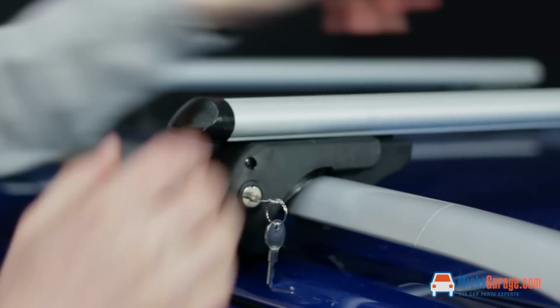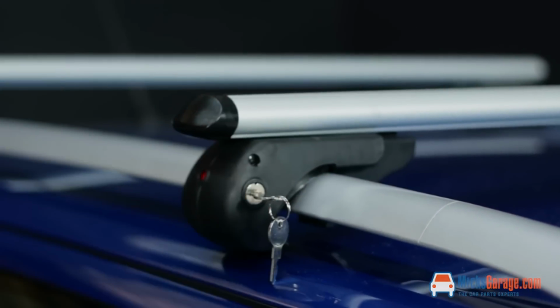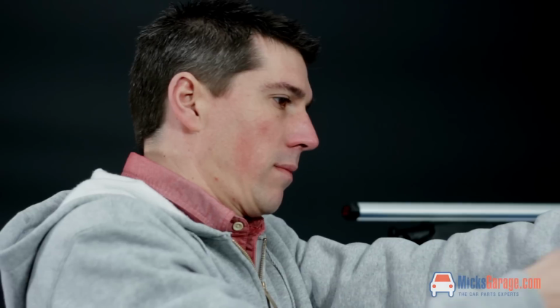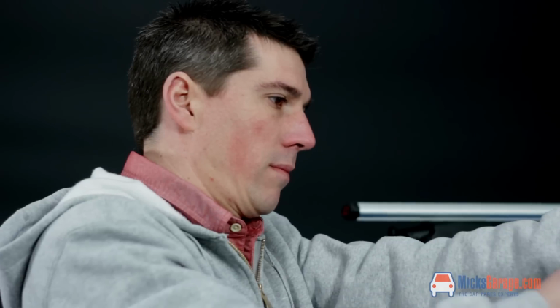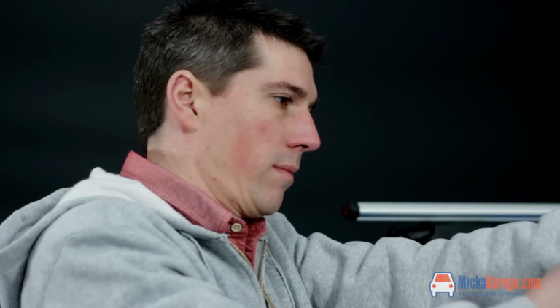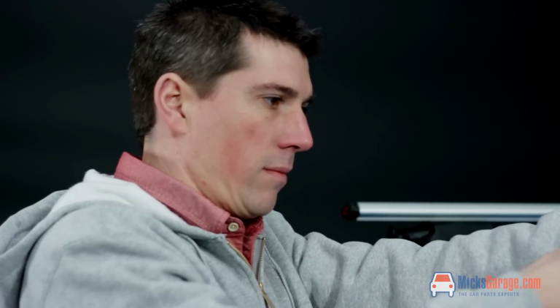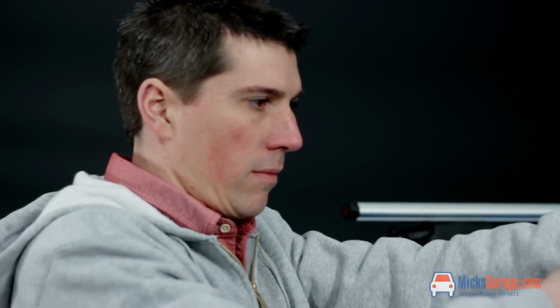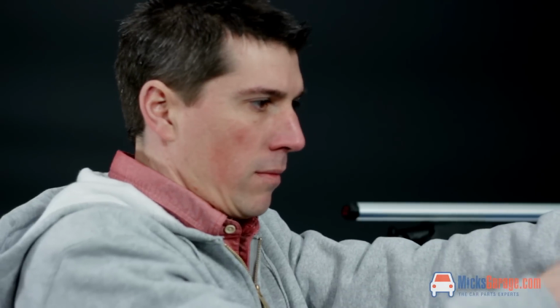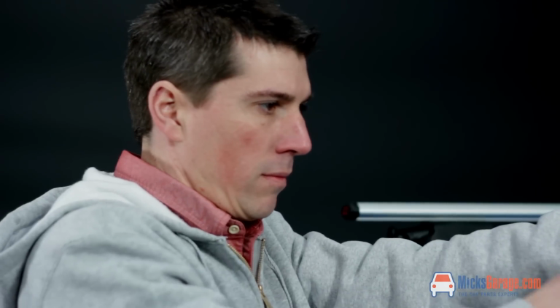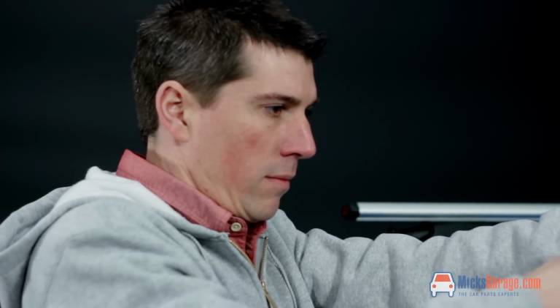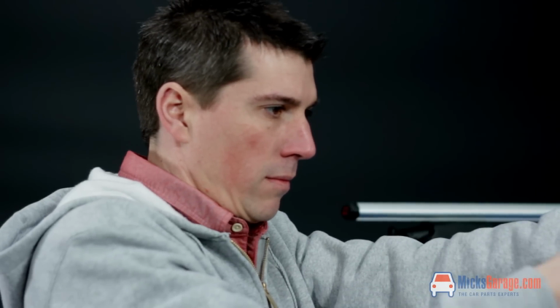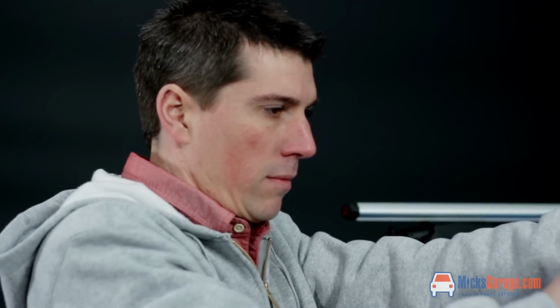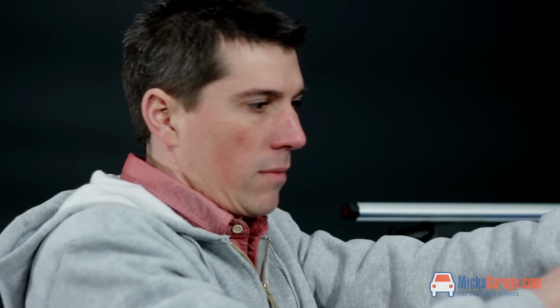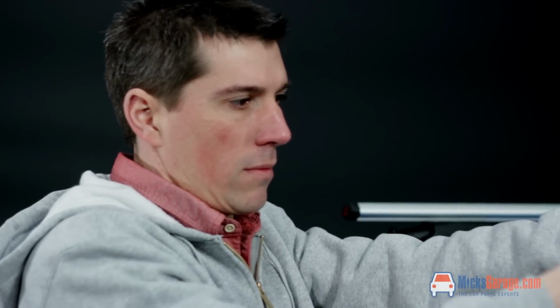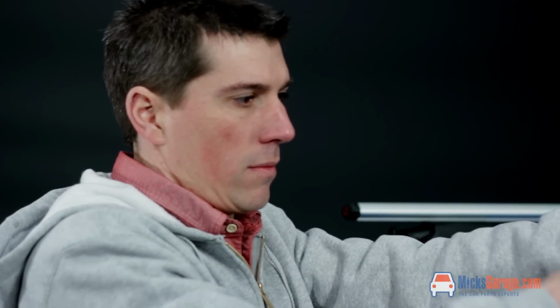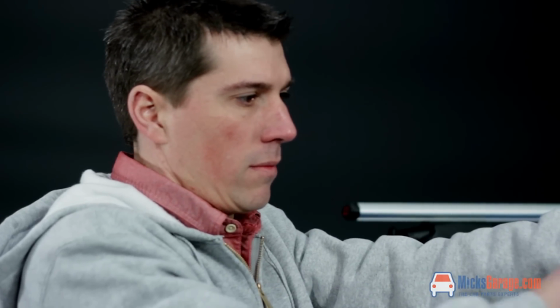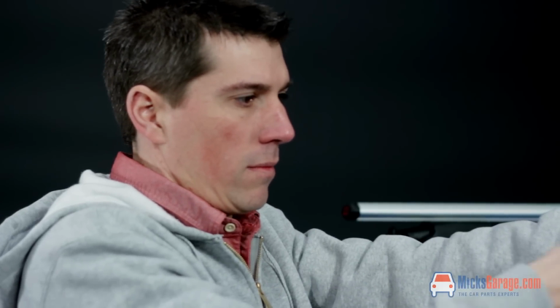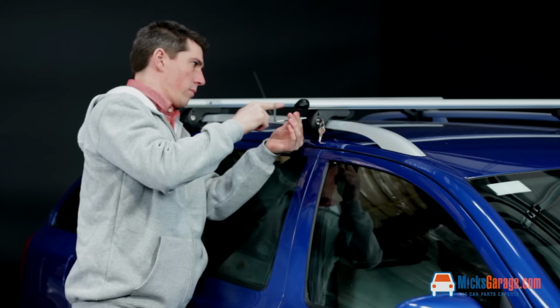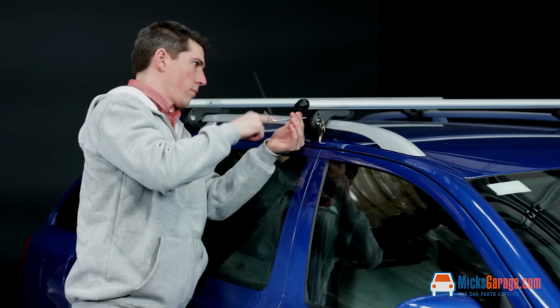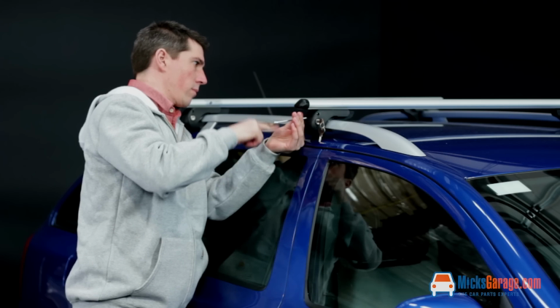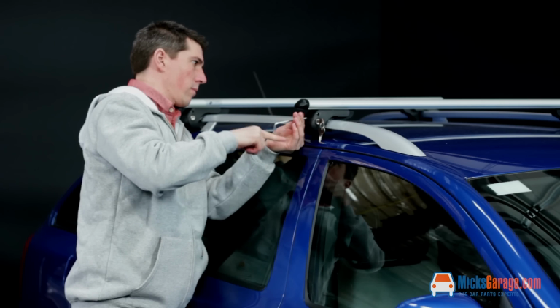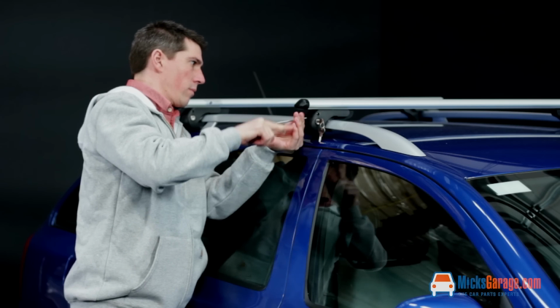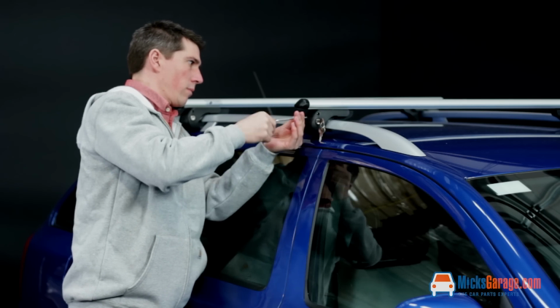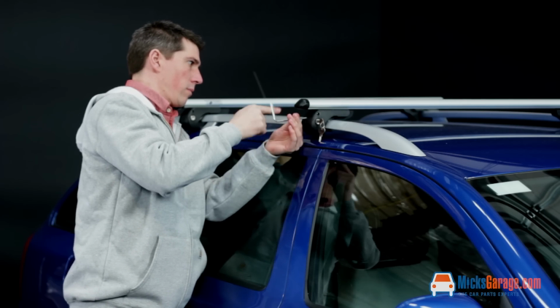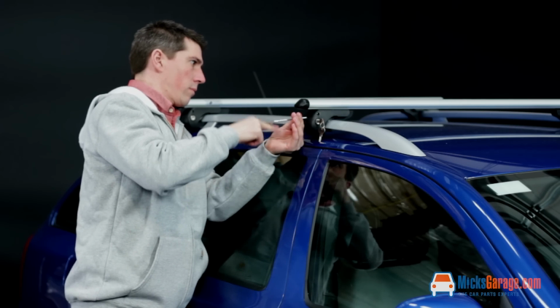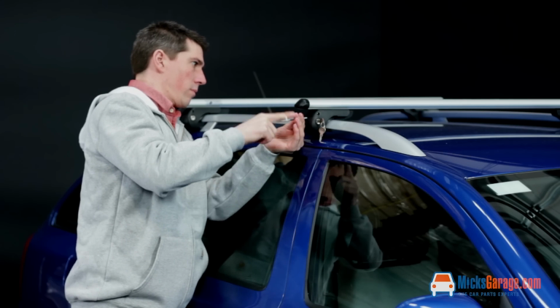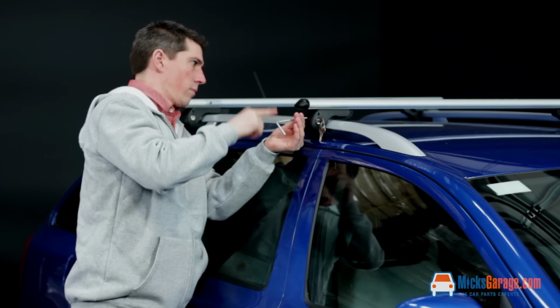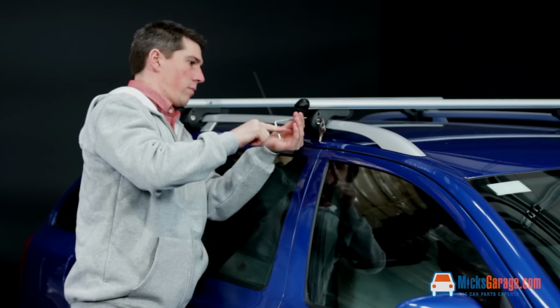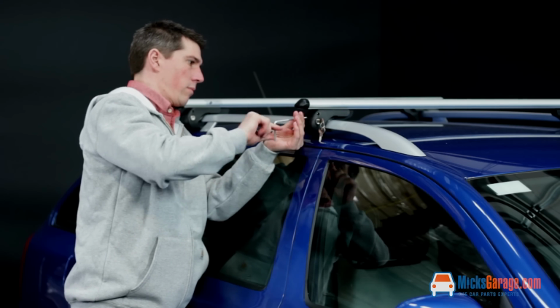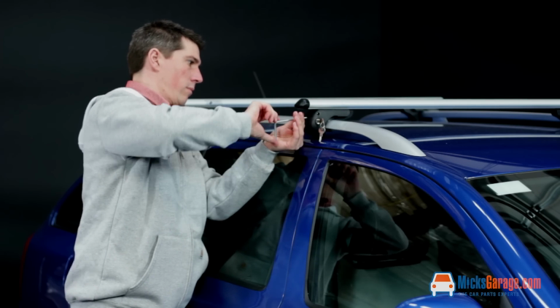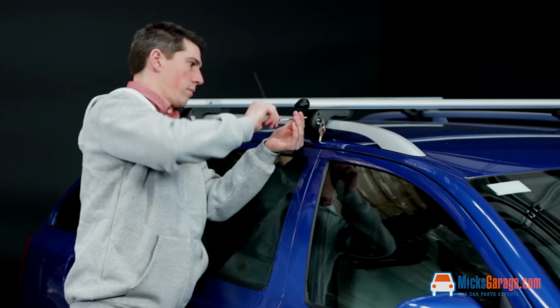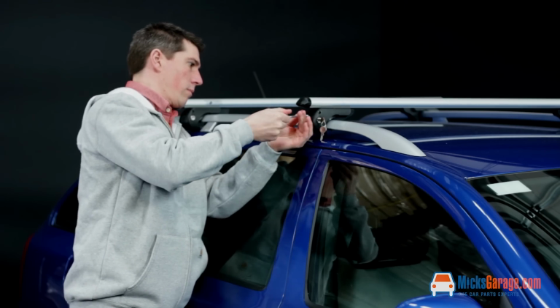The carrying capacity of the Brio roof bars is 90 kilos, but do check your vehicle owner's manual as it may well exceed the carrying capacity of the car itself.